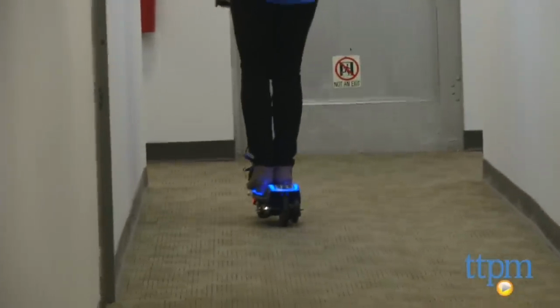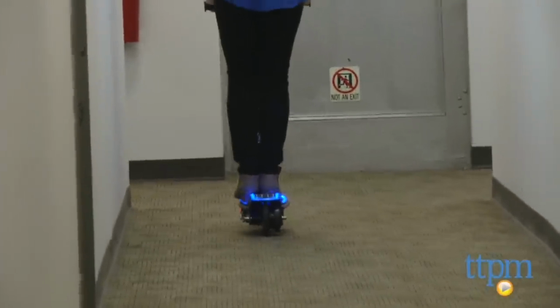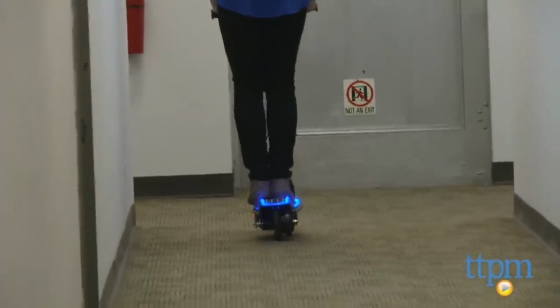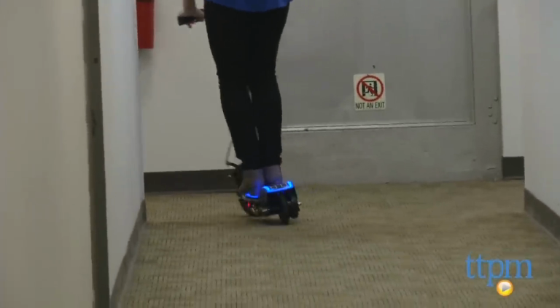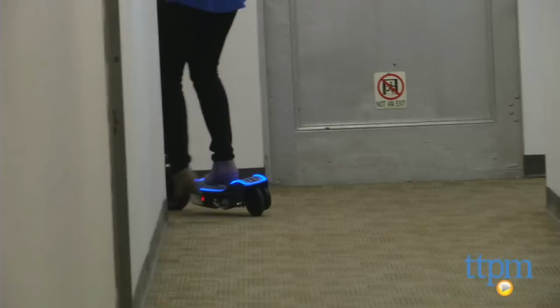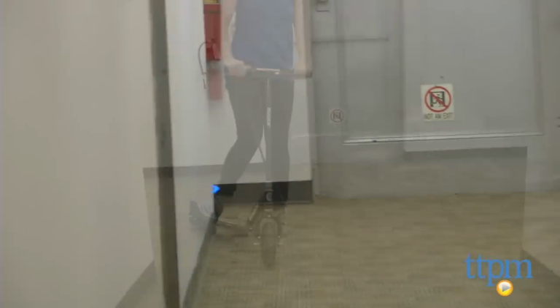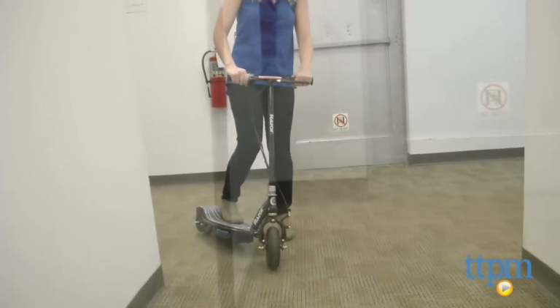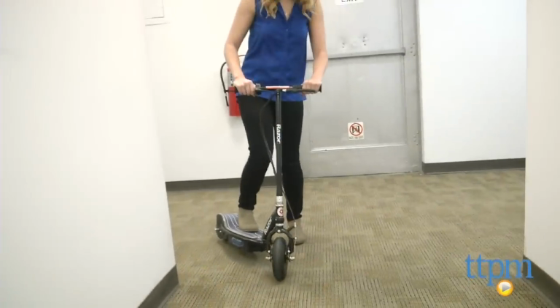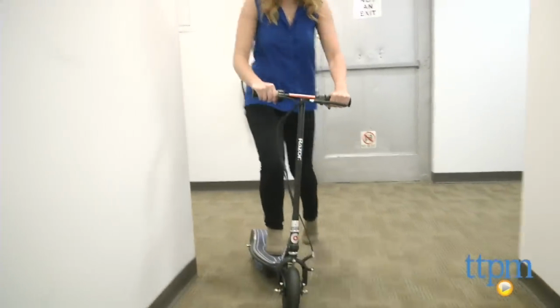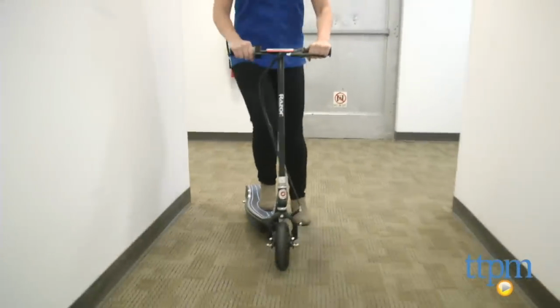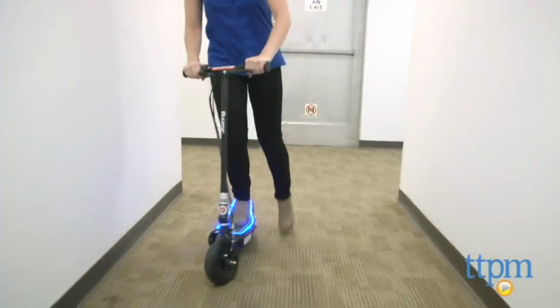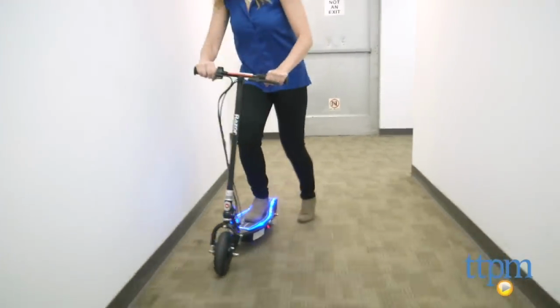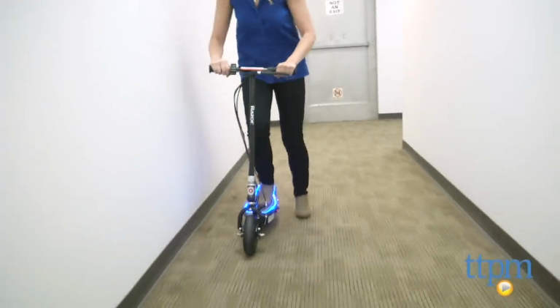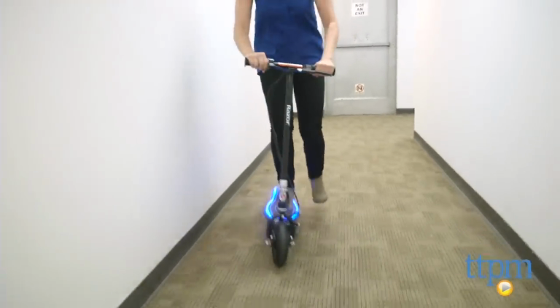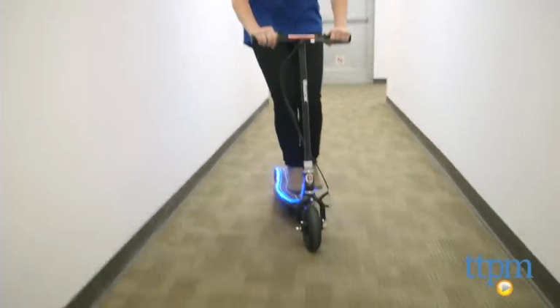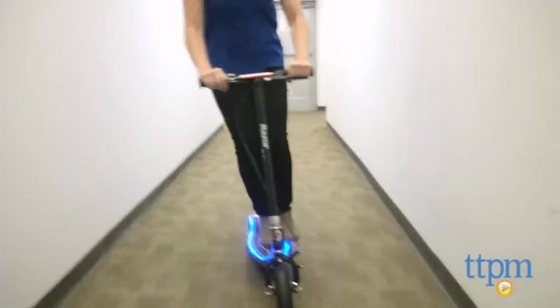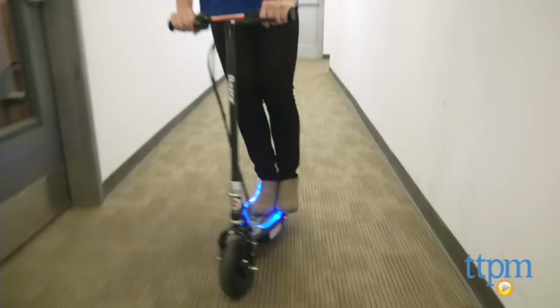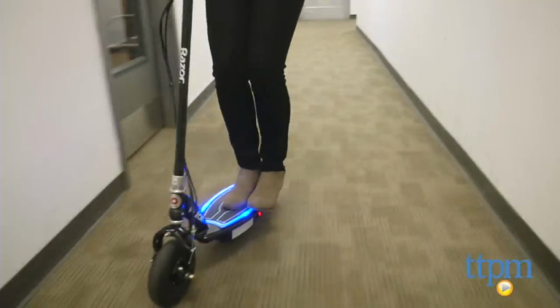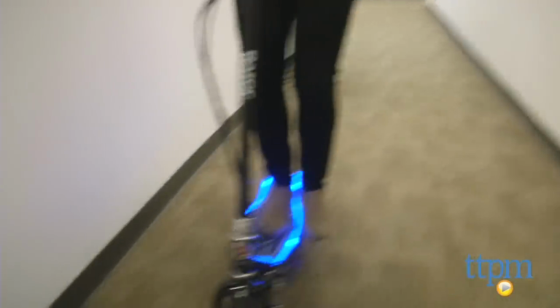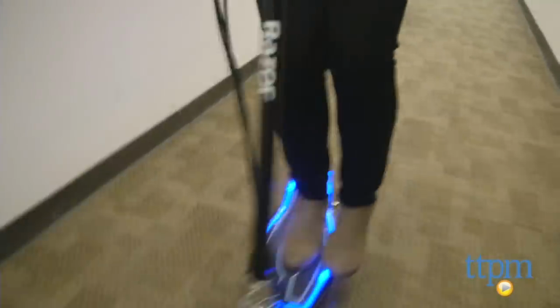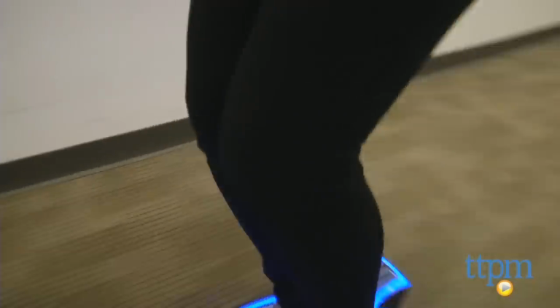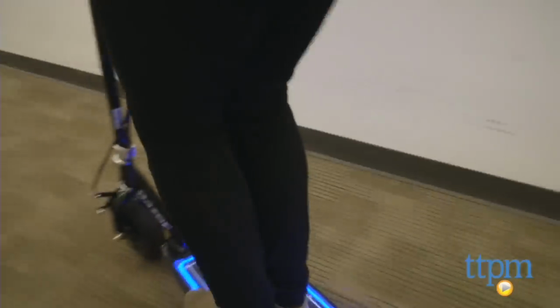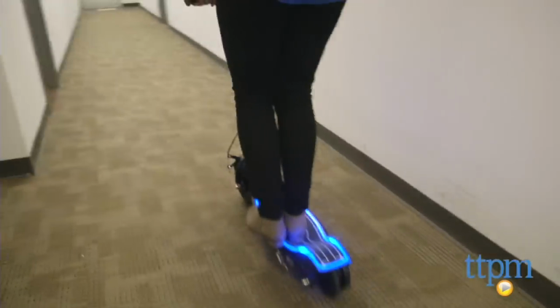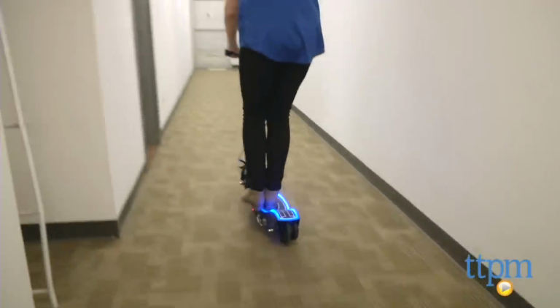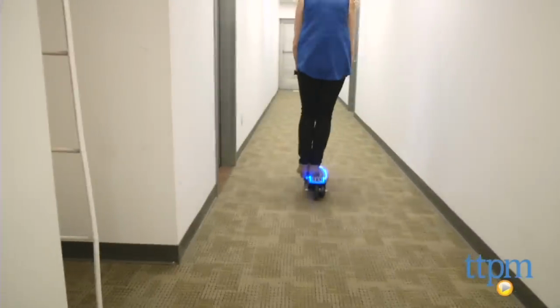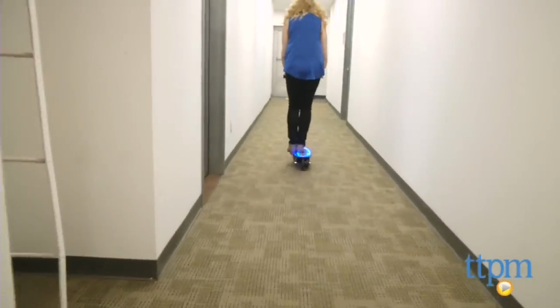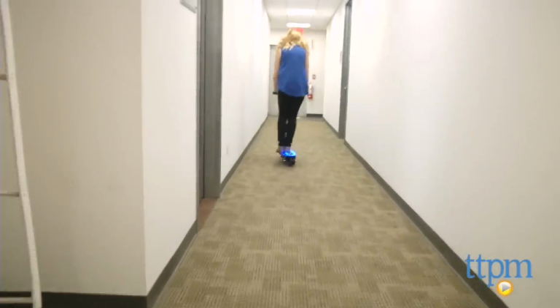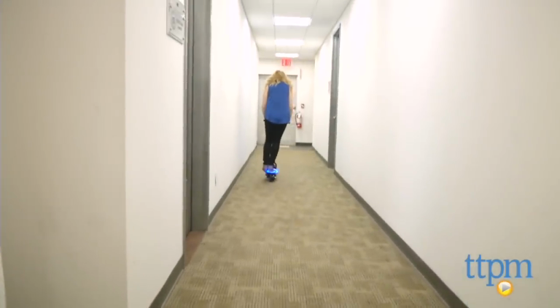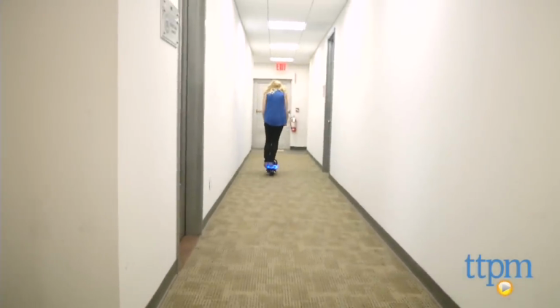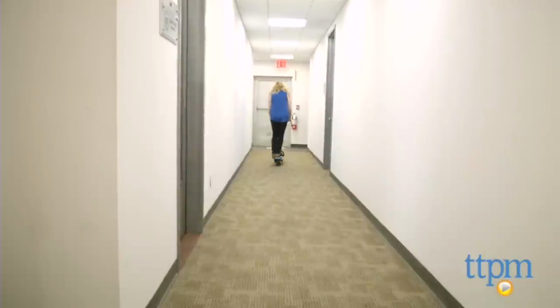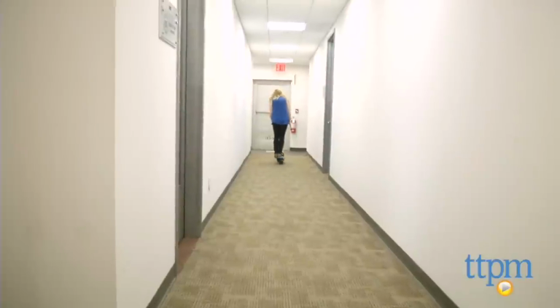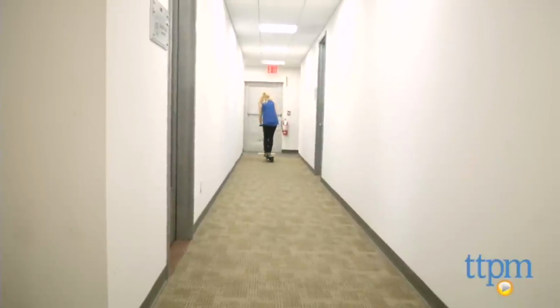One thing that is important to note is that the scooter must be moving at 3 miles per hour with the throttle engaged before the motor will activate. At this point, you can cruise around at a solid 10 miles per hour for up to 40 minutes of continuous use.